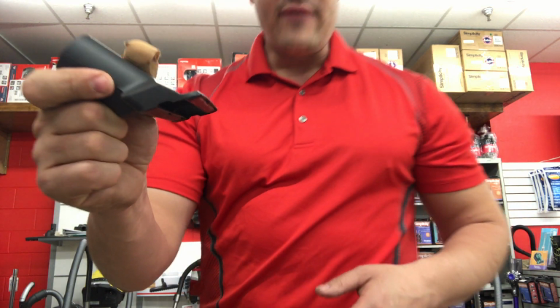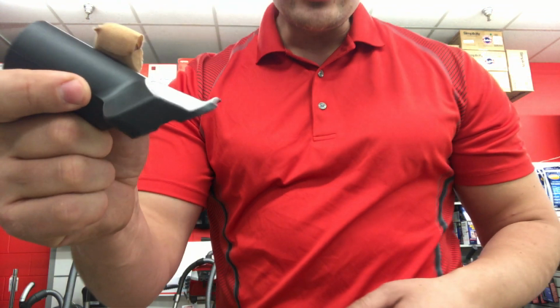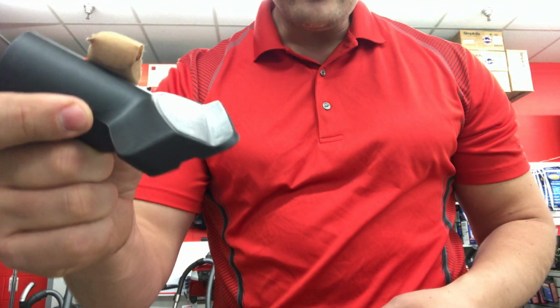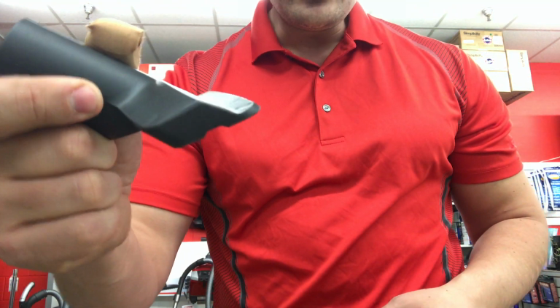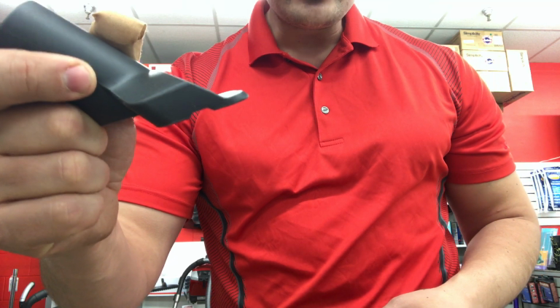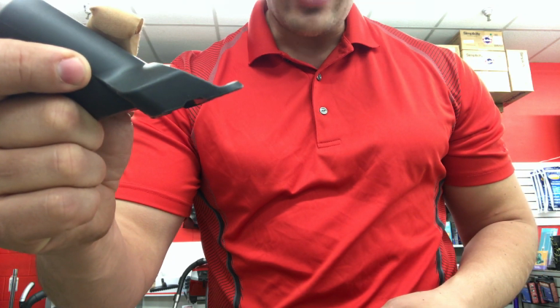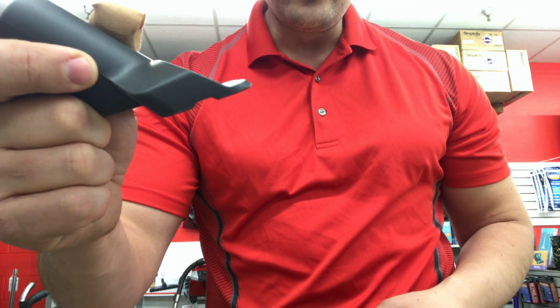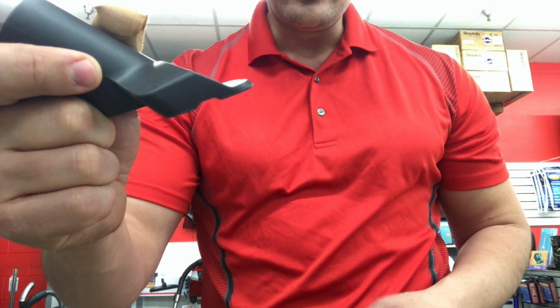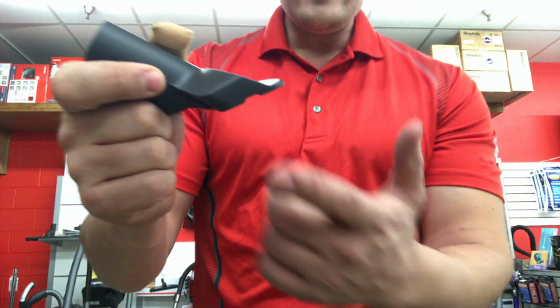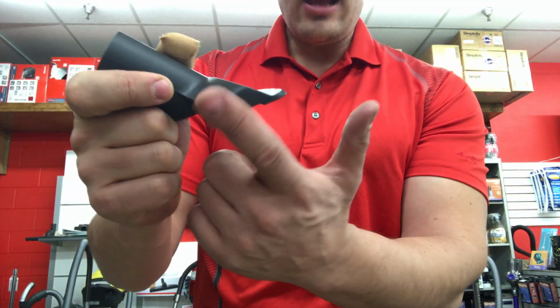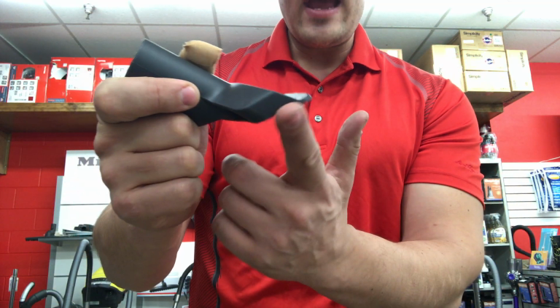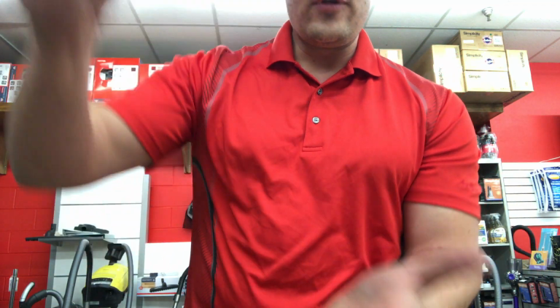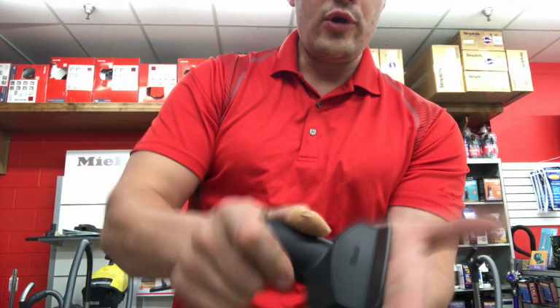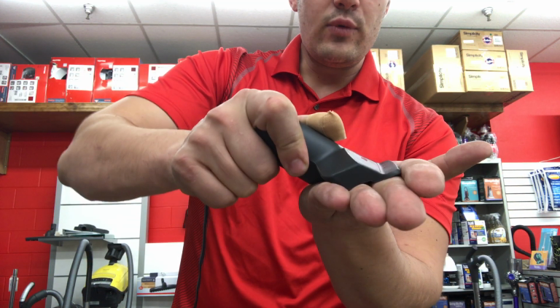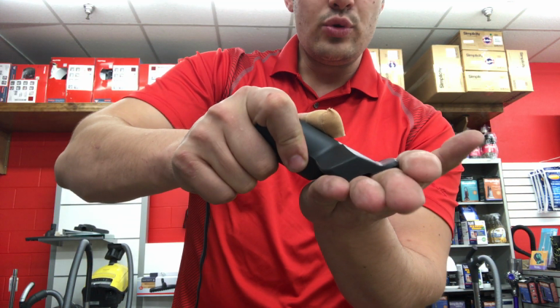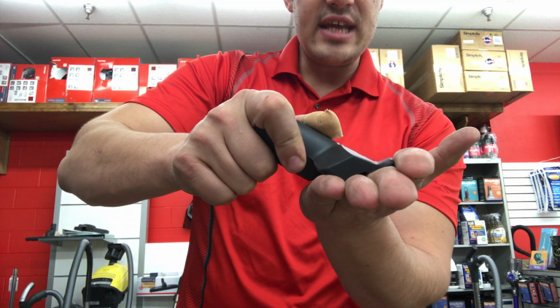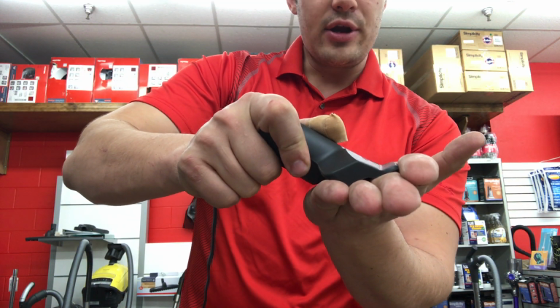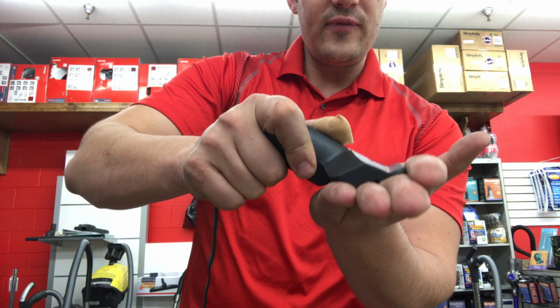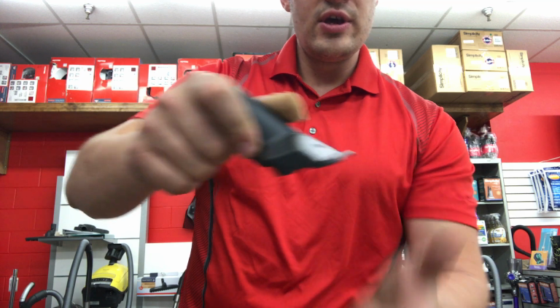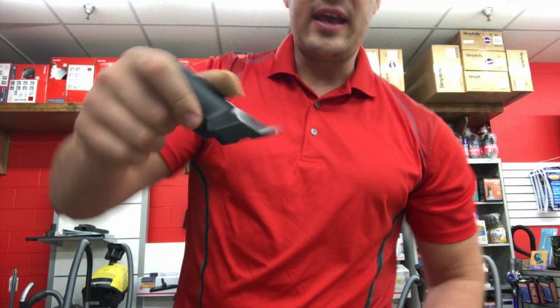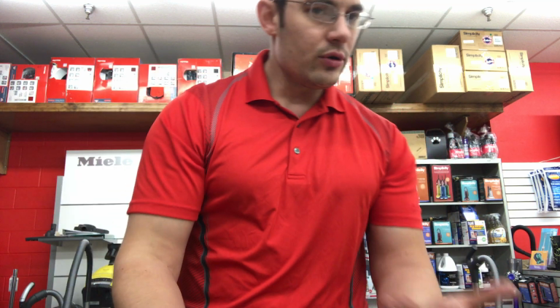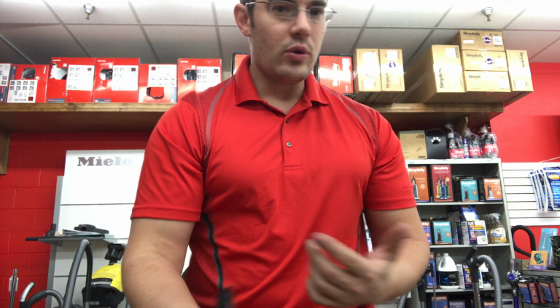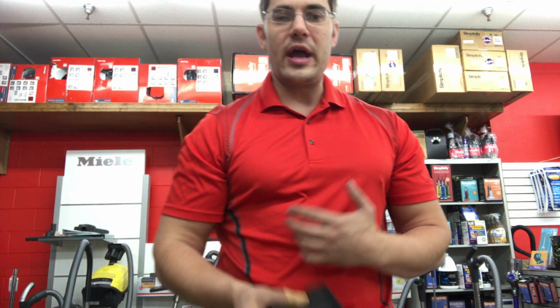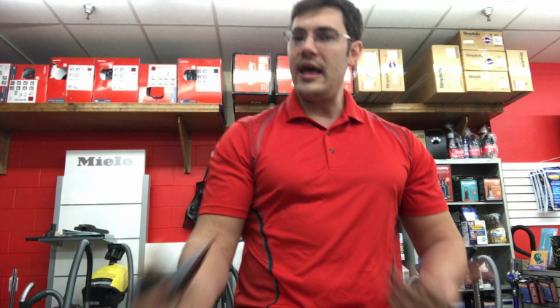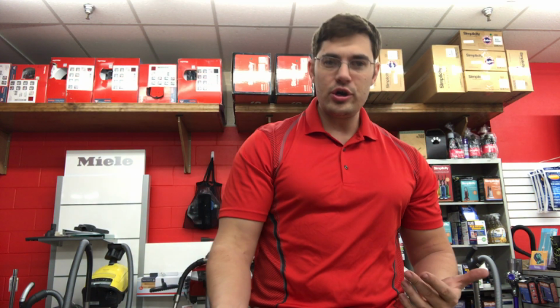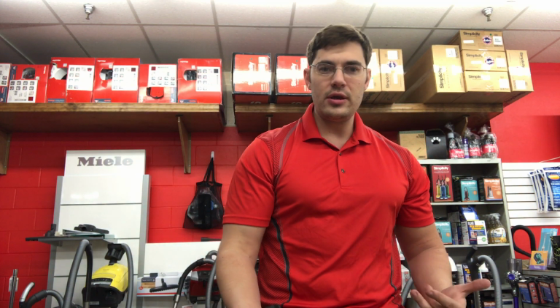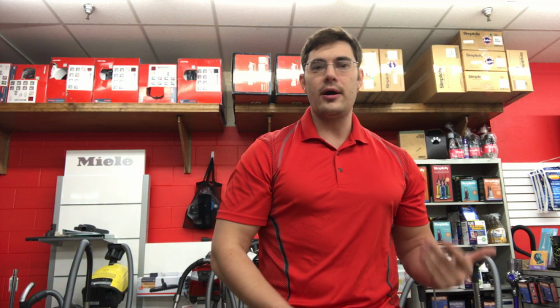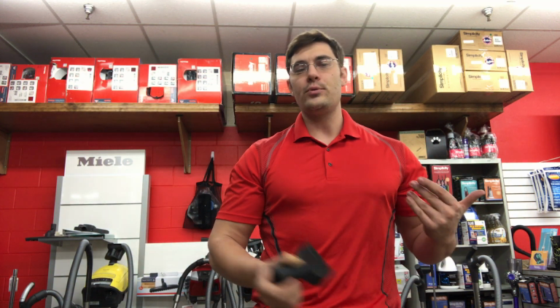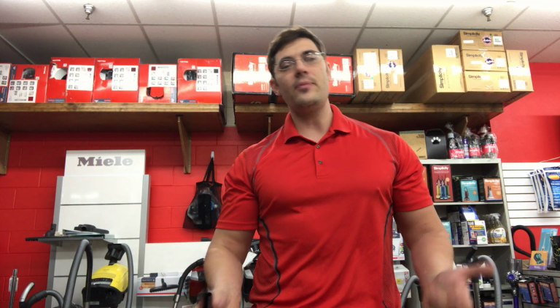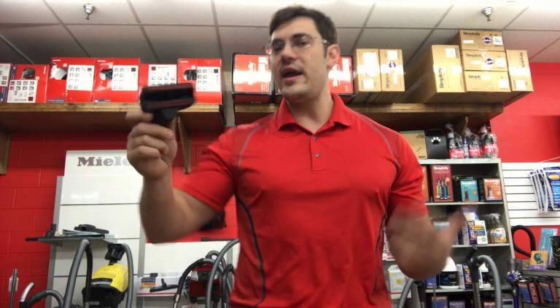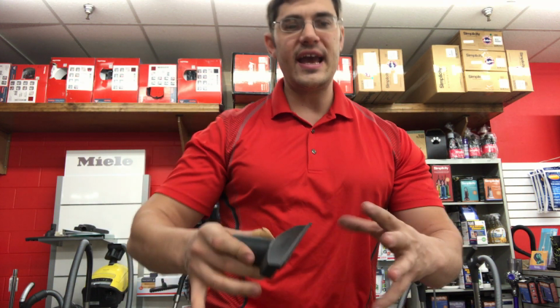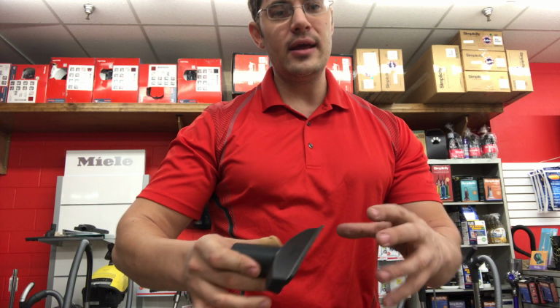If you look at the side of the tool, you can actually see how it's fluted. This allows for the air to flow through even when the tool is down on a surface, like a couch, or like a leather cushion, or something where the air can't get in.